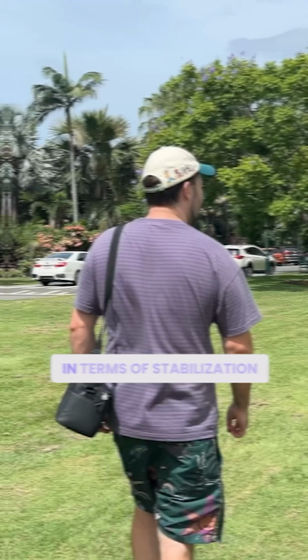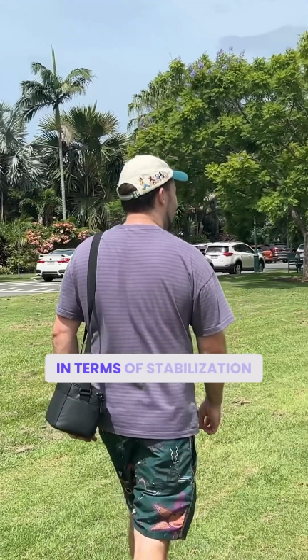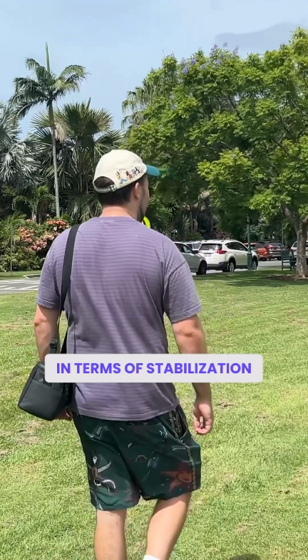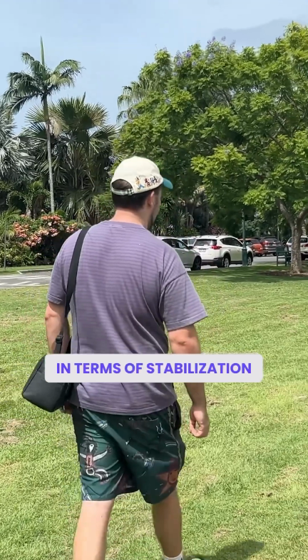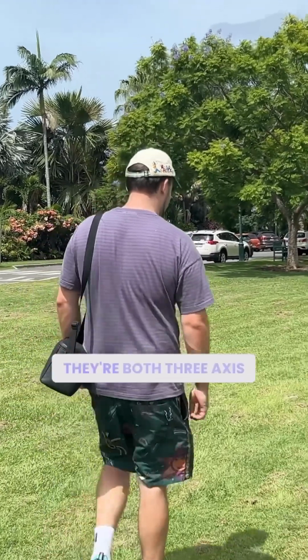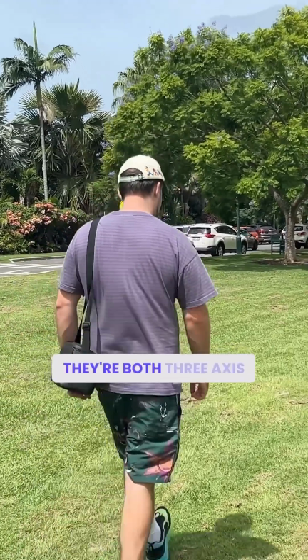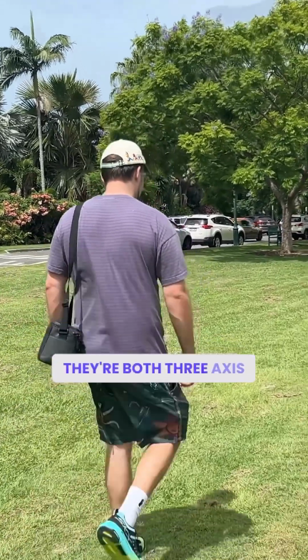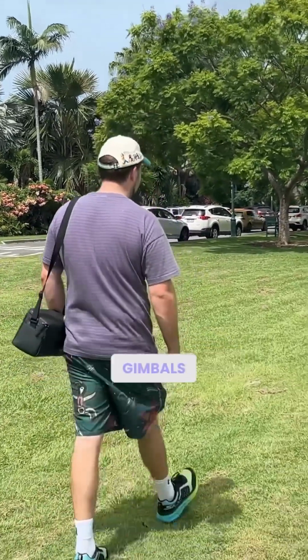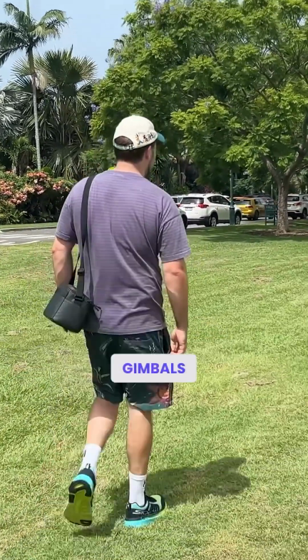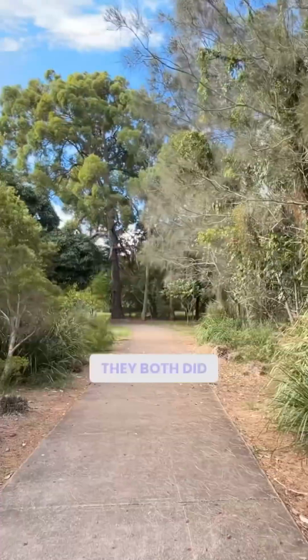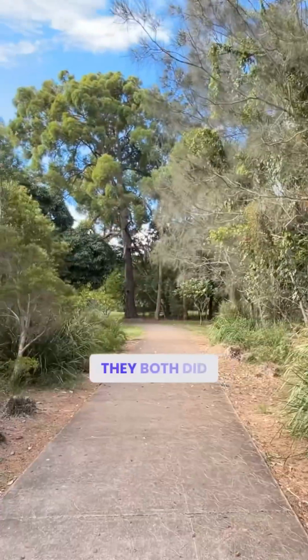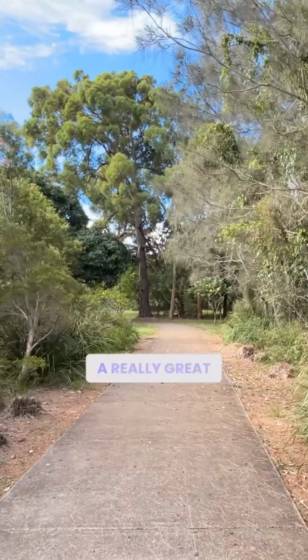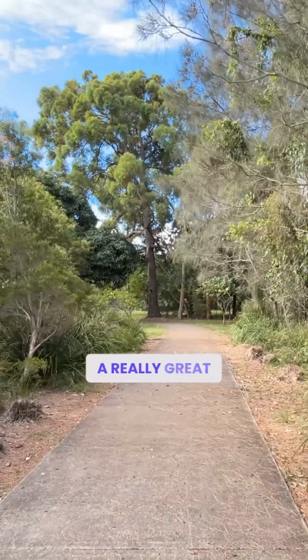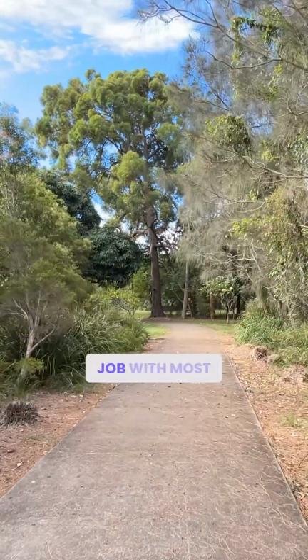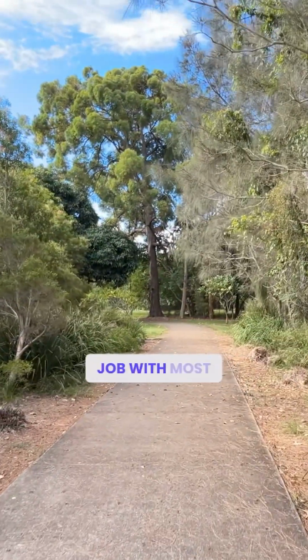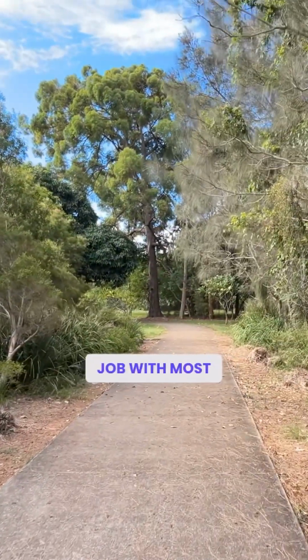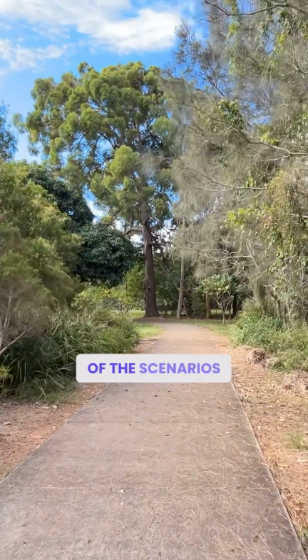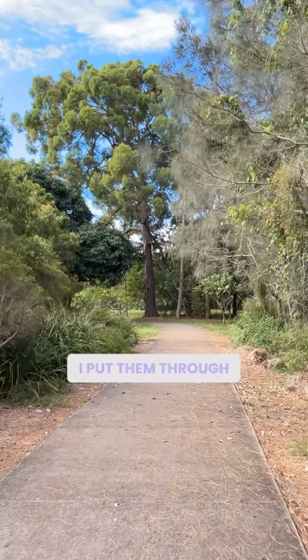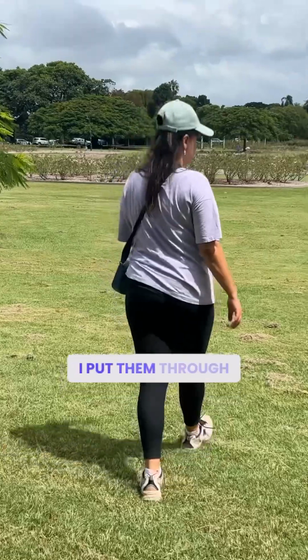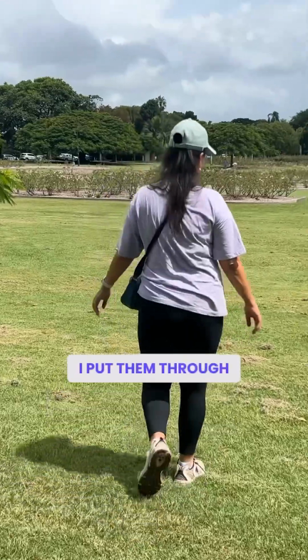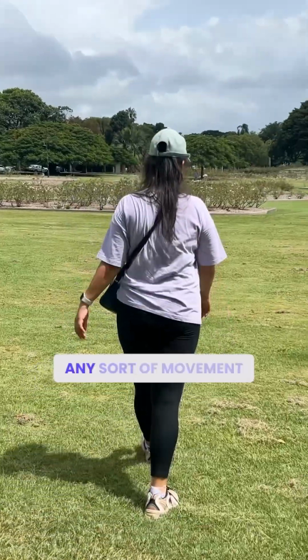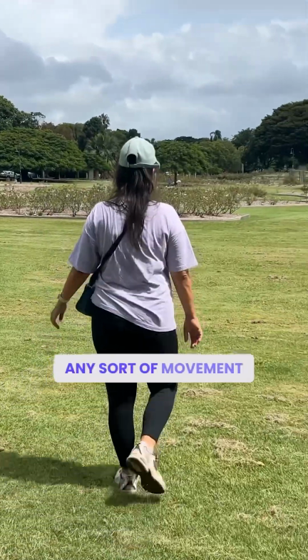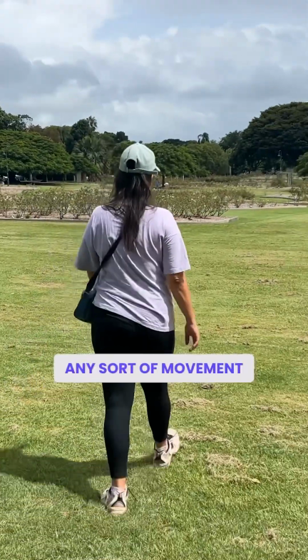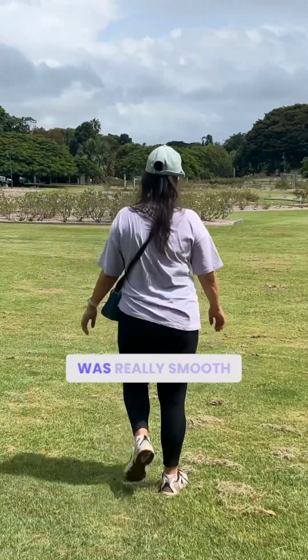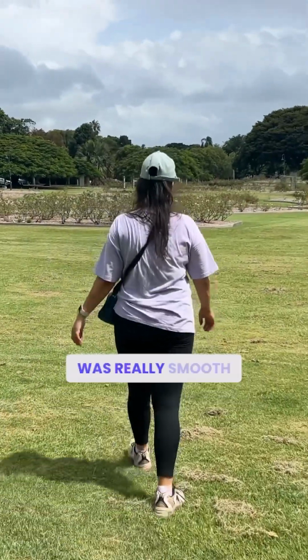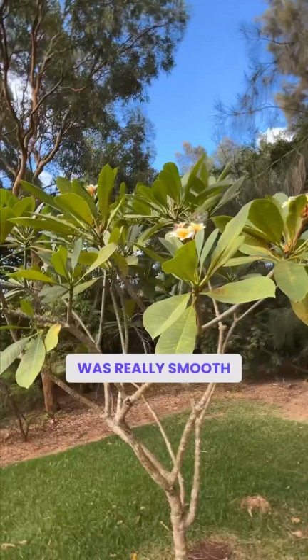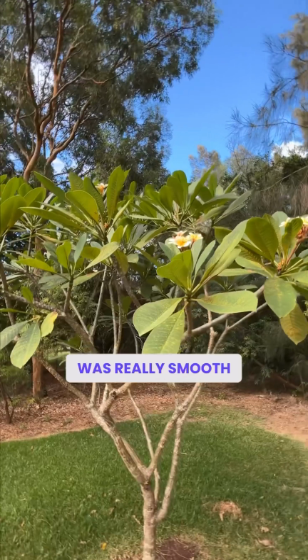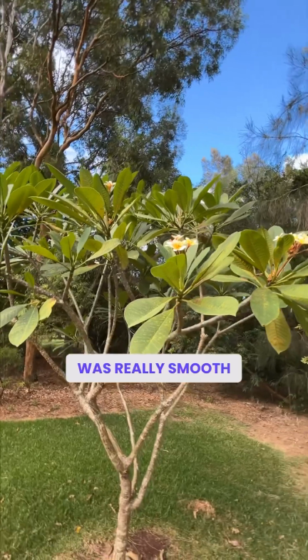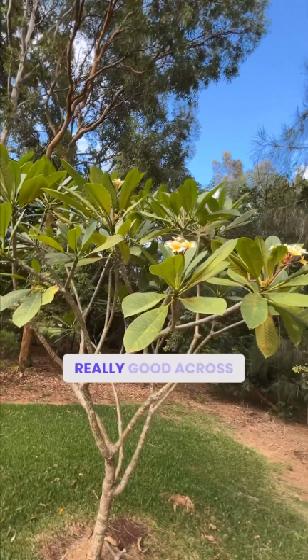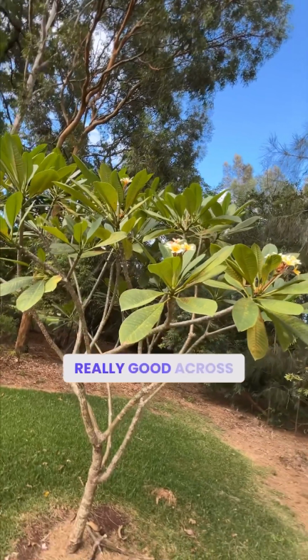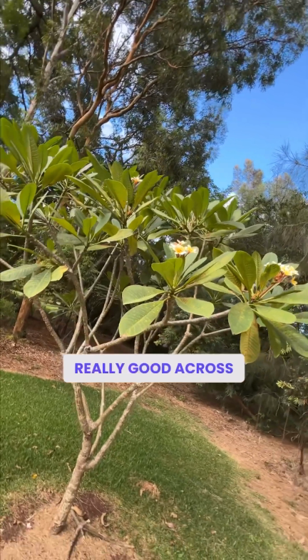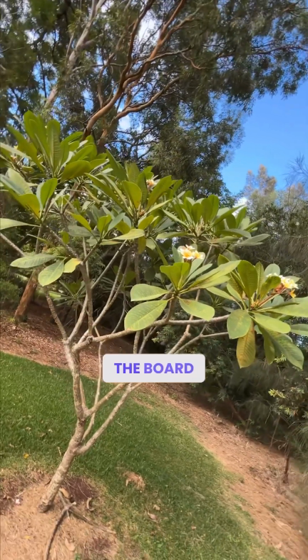In terms of stabilization, they're both three-axis gimbals. They both did a really great job with most of the scenarios I put them through — any sort of movement was really smooth, really good across the board.